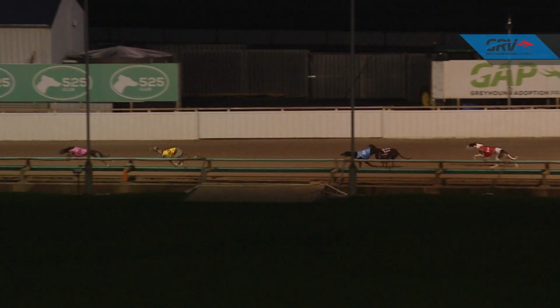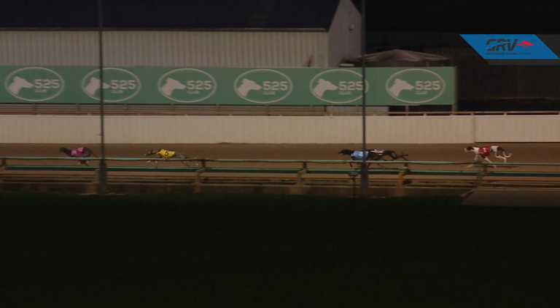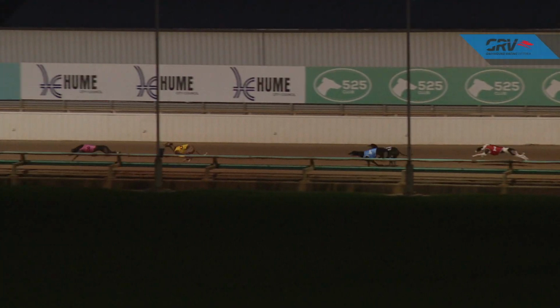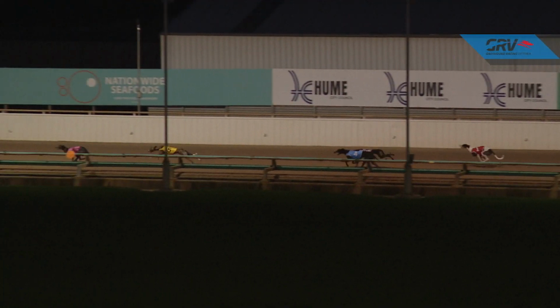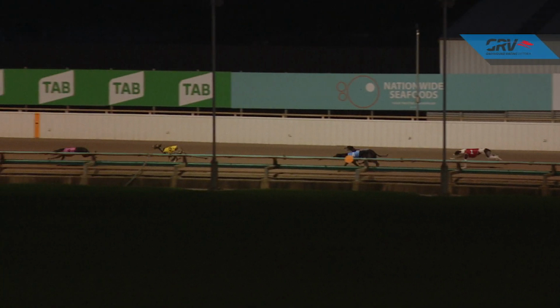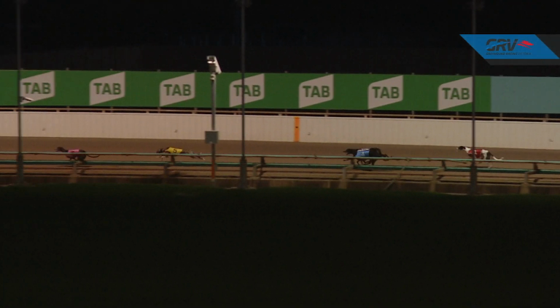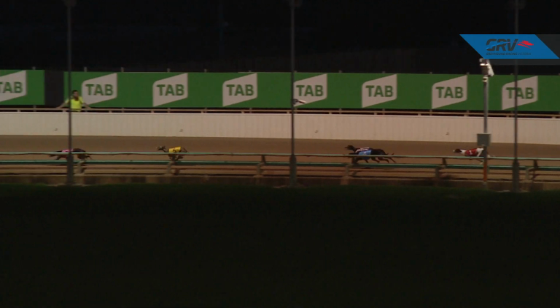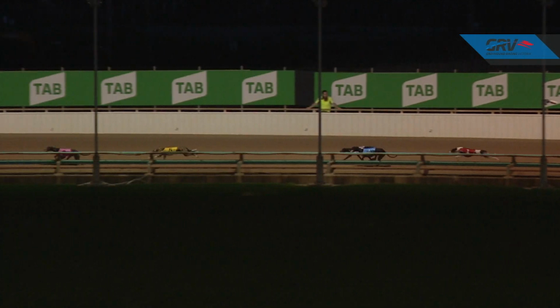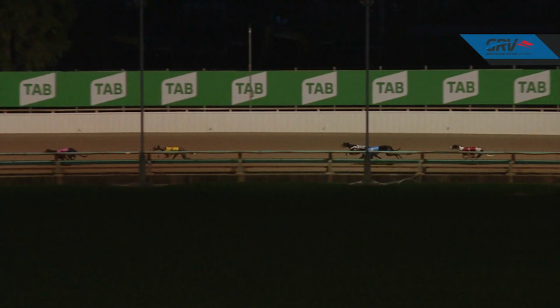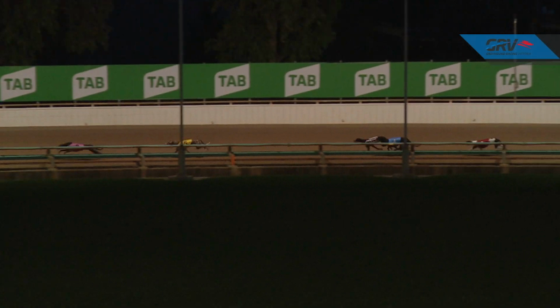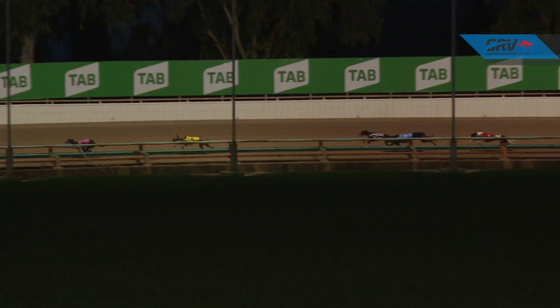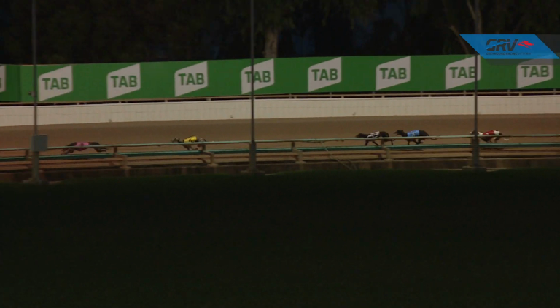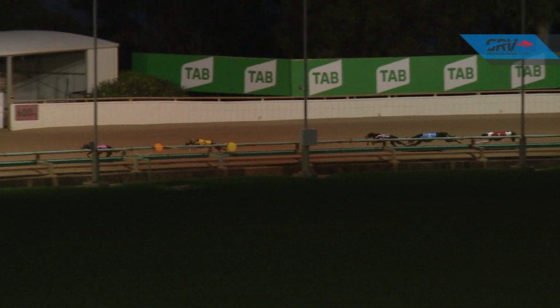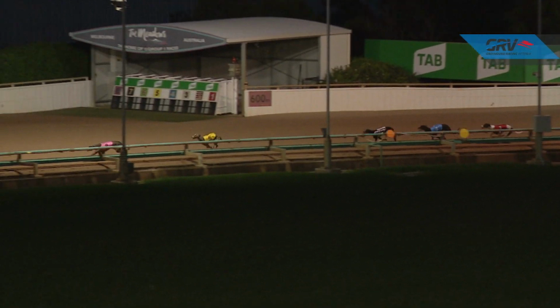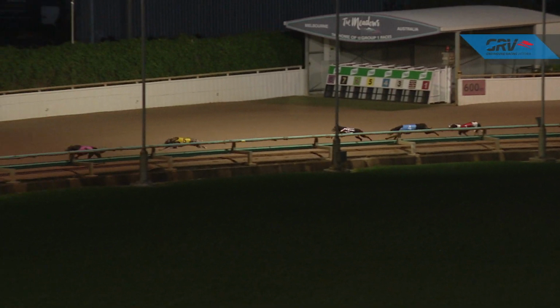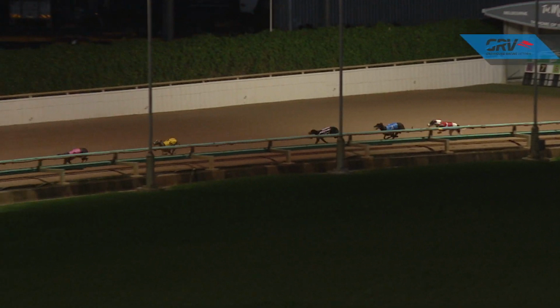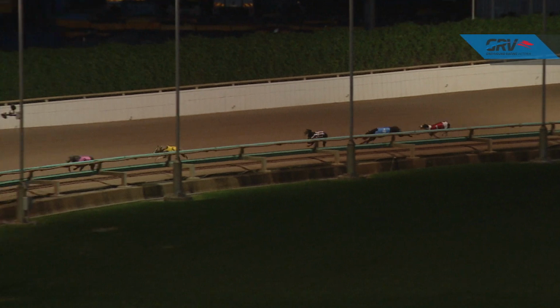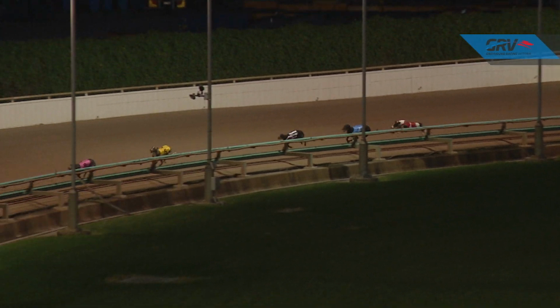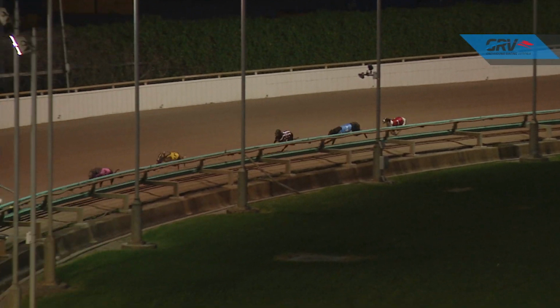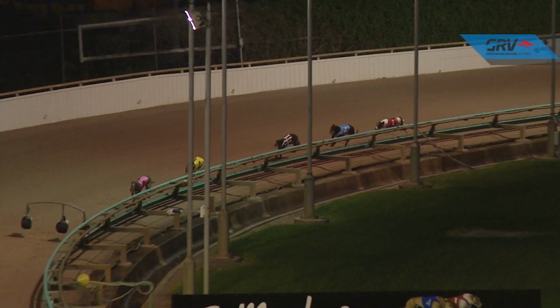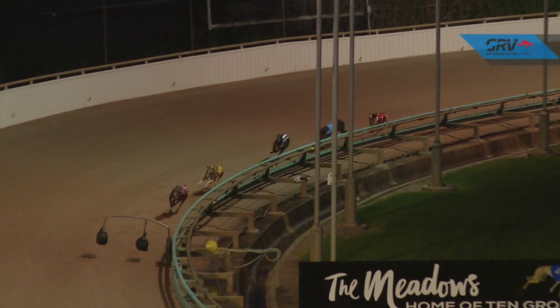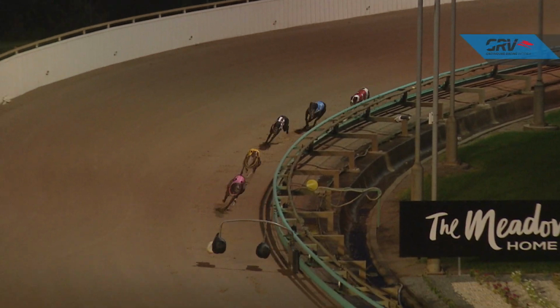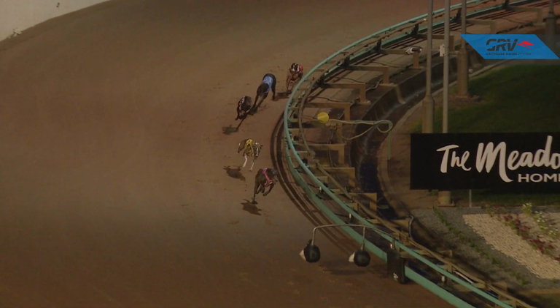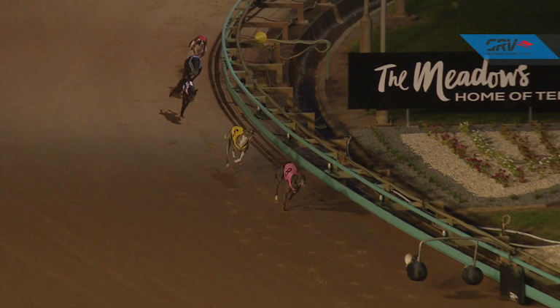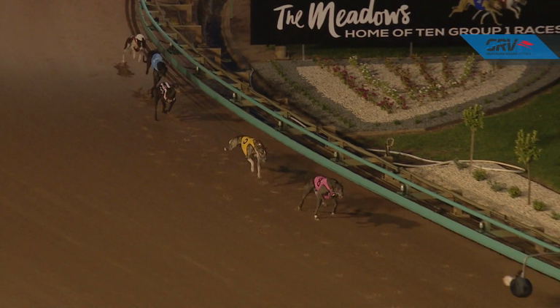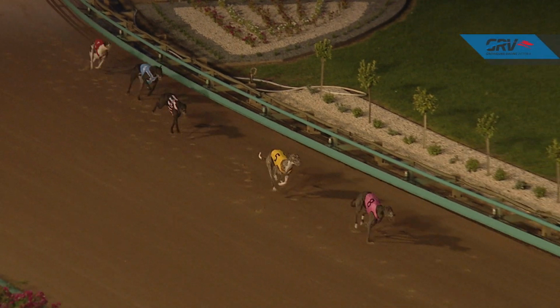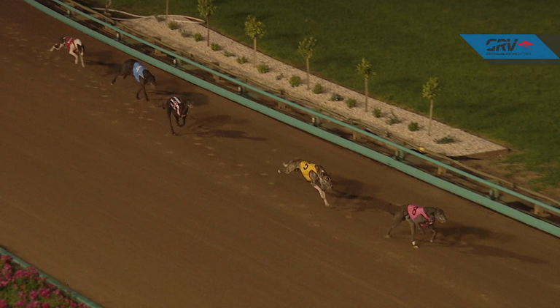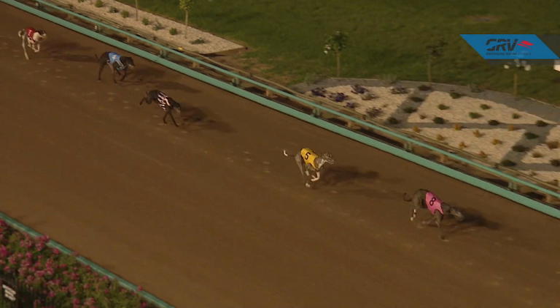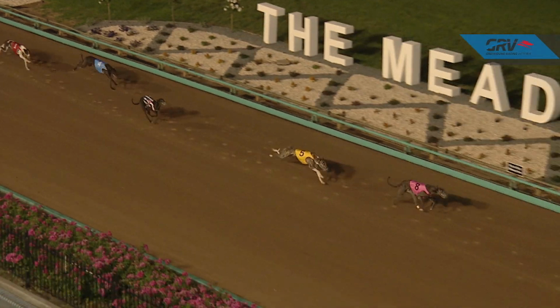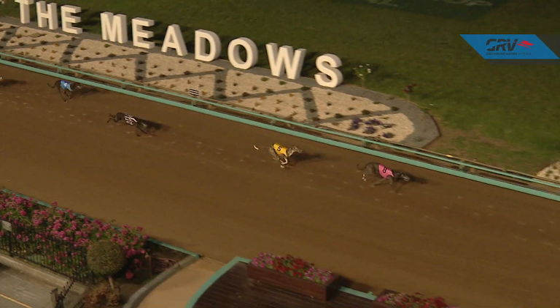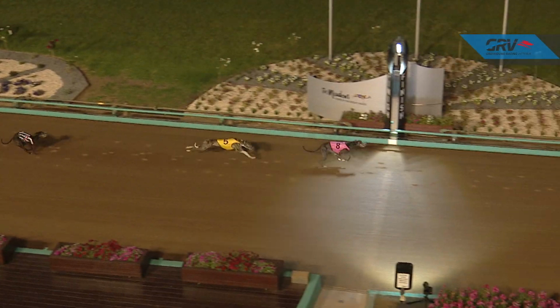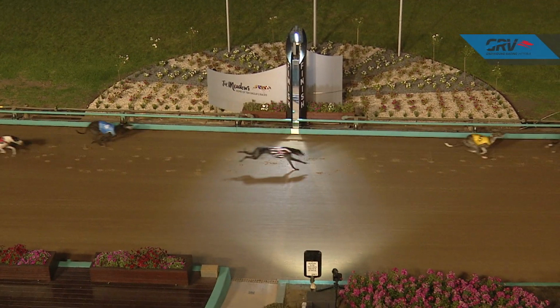Down the back they're running. True Detective and the Lamplighter led by four, Berski Bar about ten links further back, then Blazing Cardia up to third — still a mile behind the leader. Into the straight, True Detective is clear over Jayville Slick, and it's going to be True Detective home.